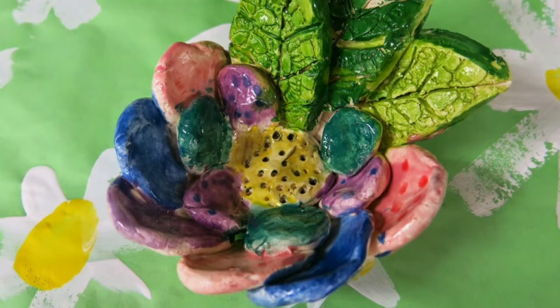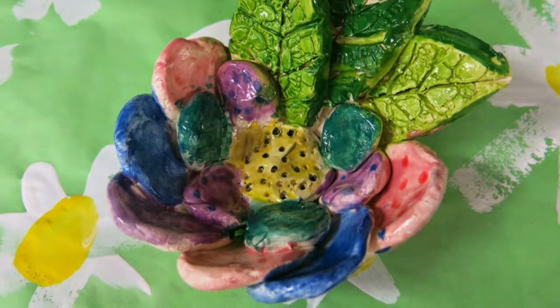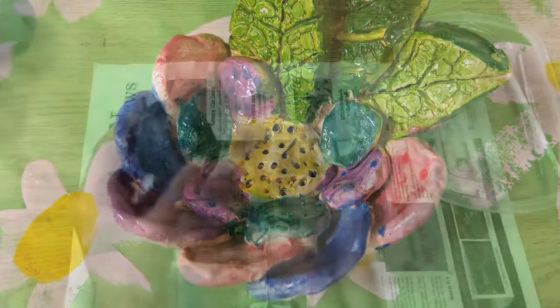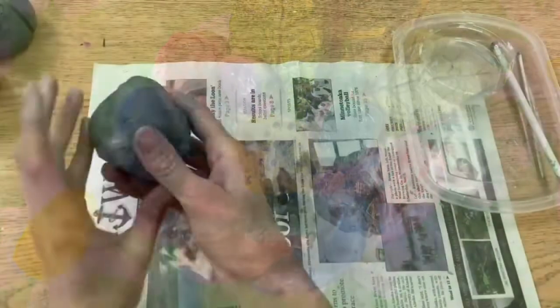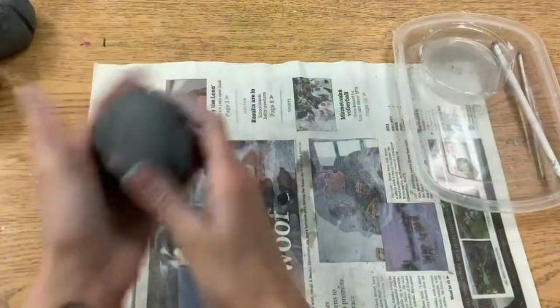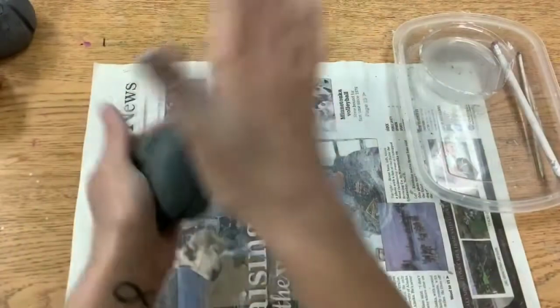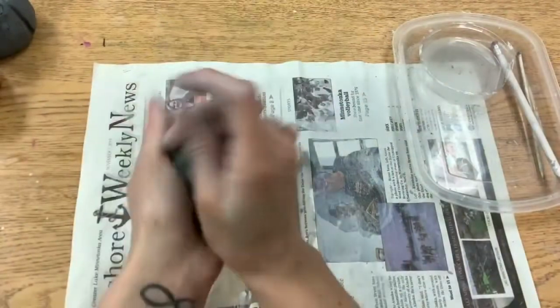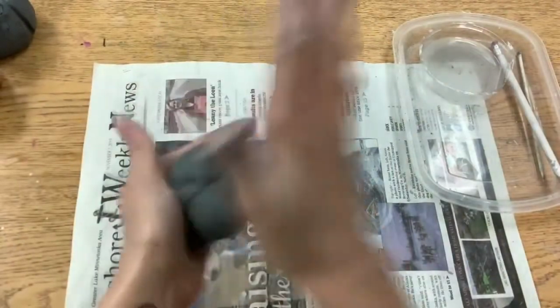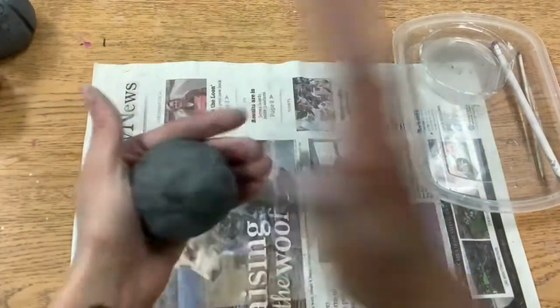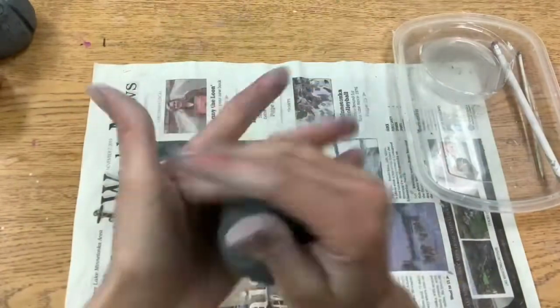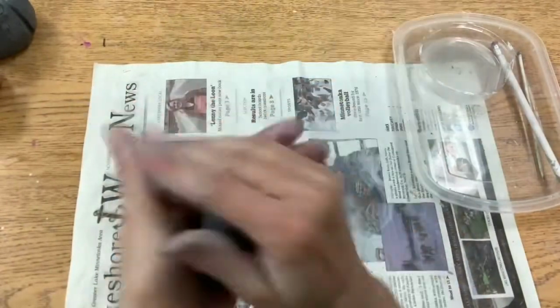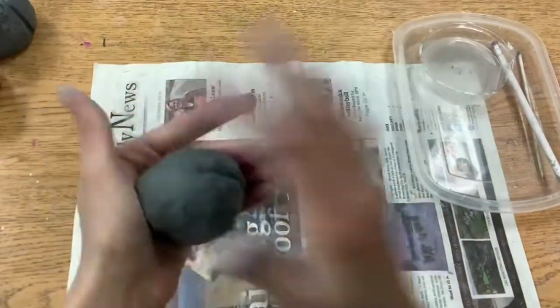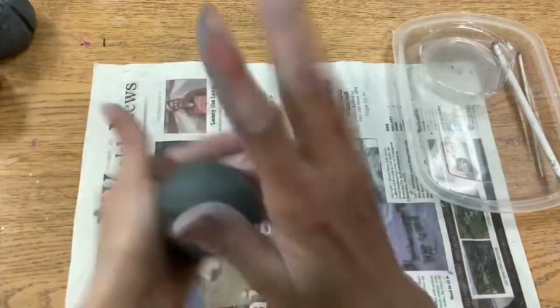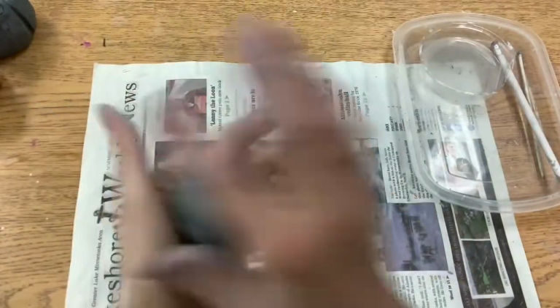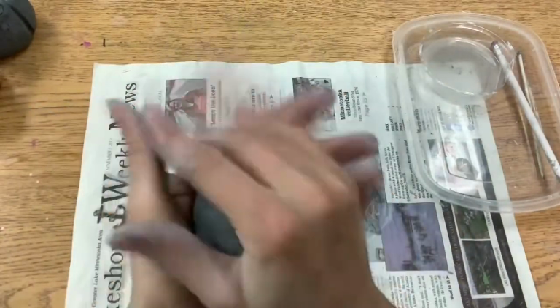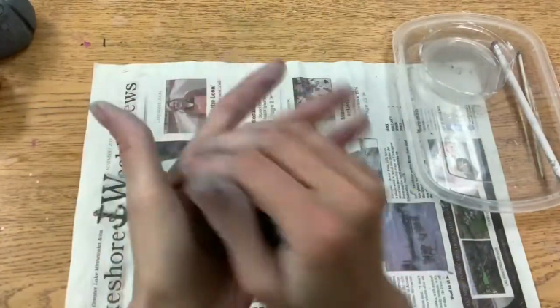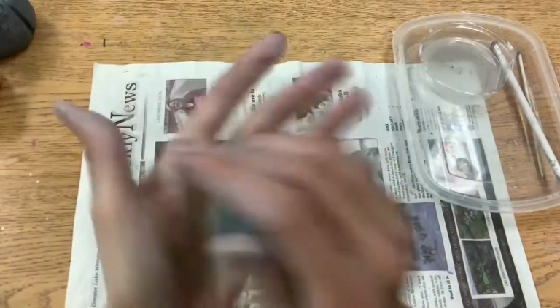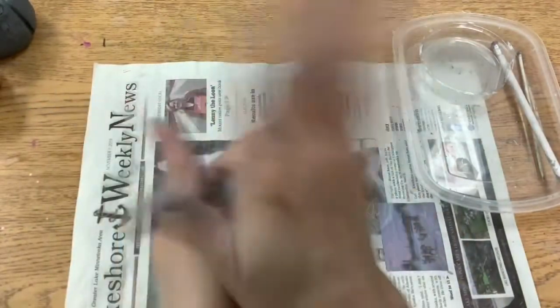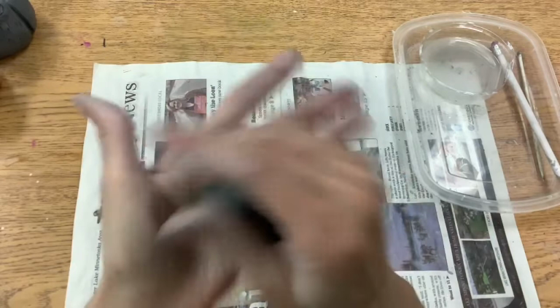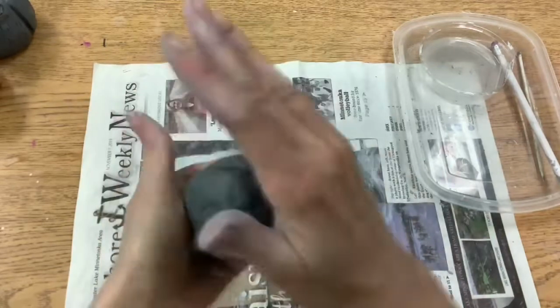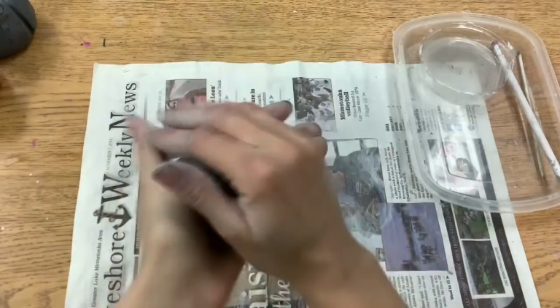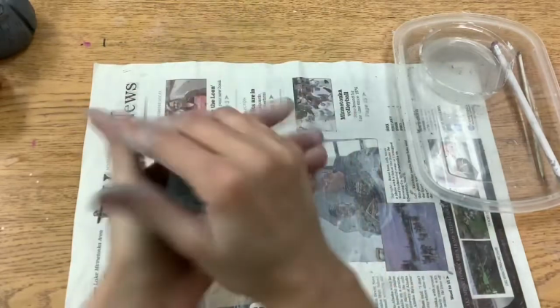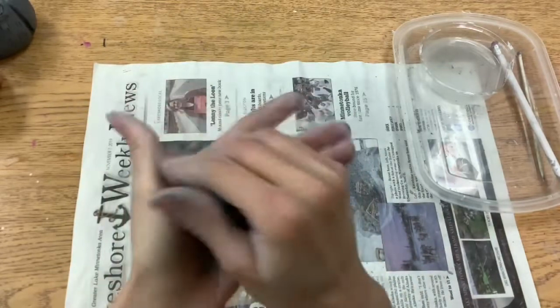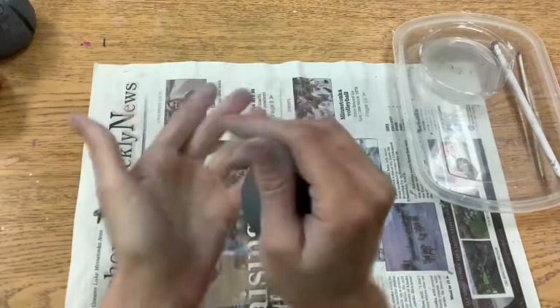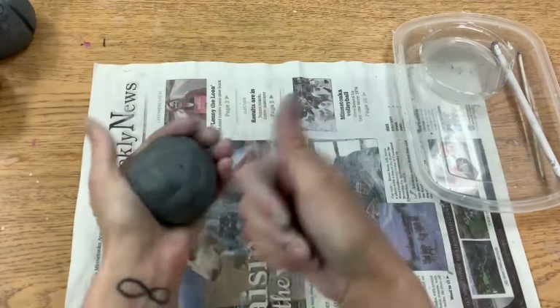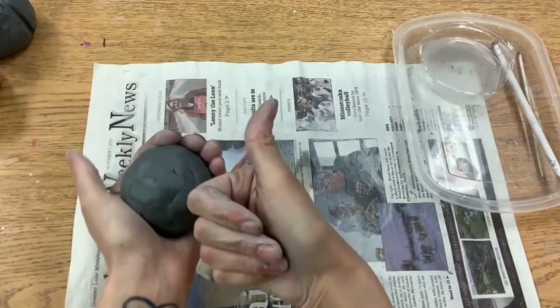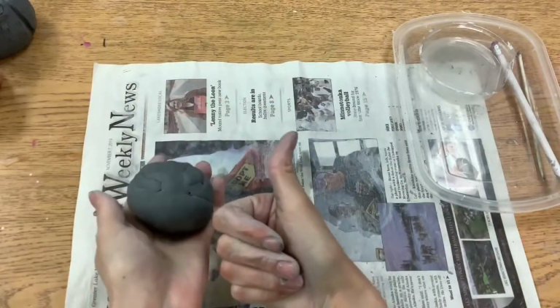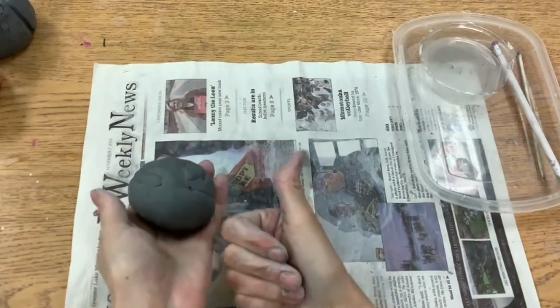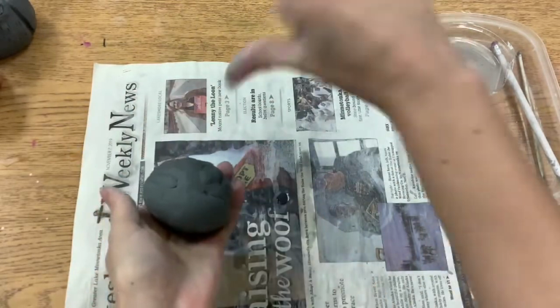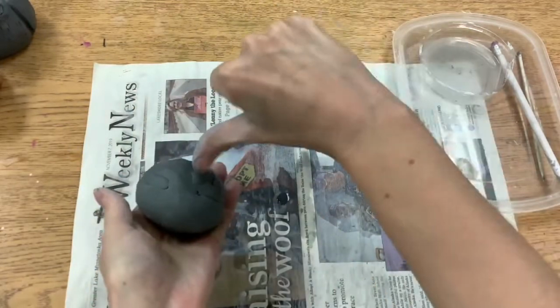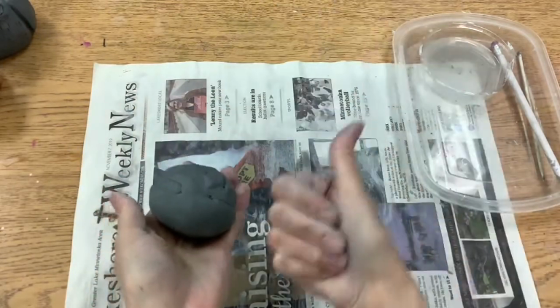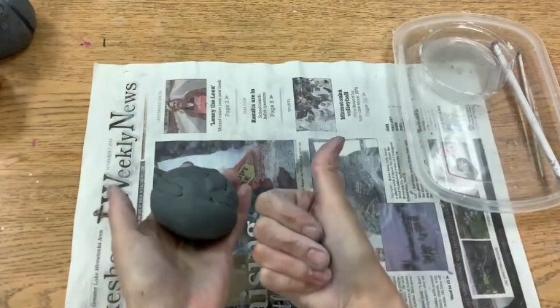First we're going to need to make our clay into a ball. I am going to turn and press so that I can create a nice ball or sphere shape.